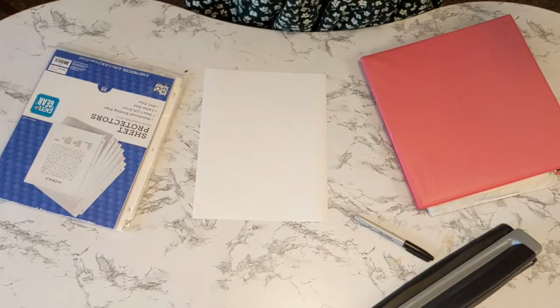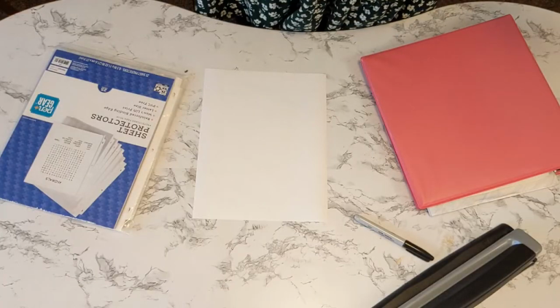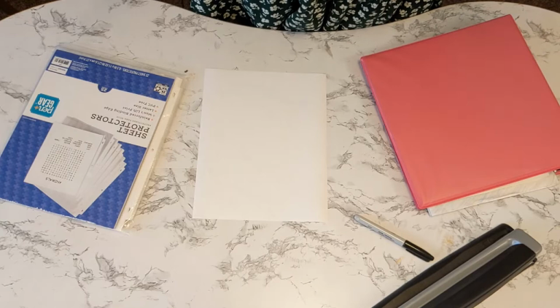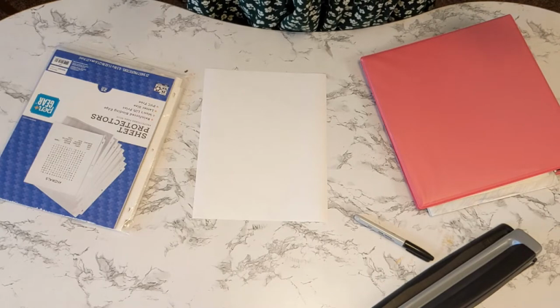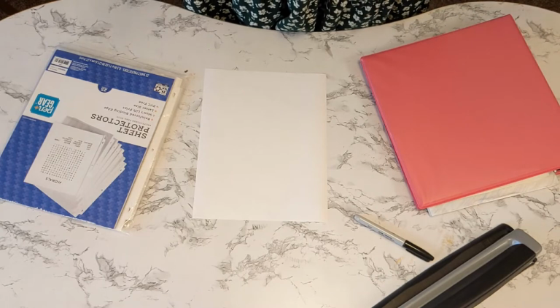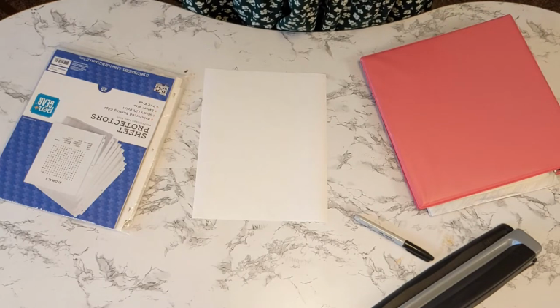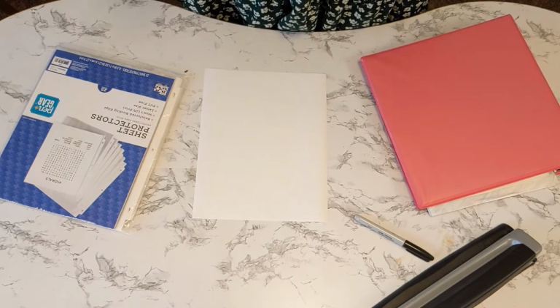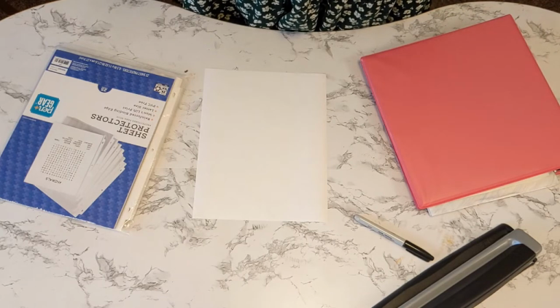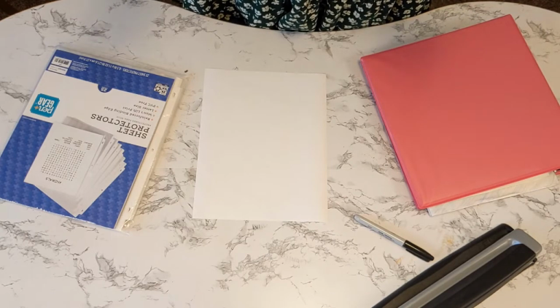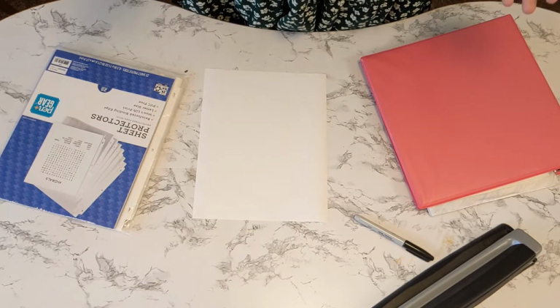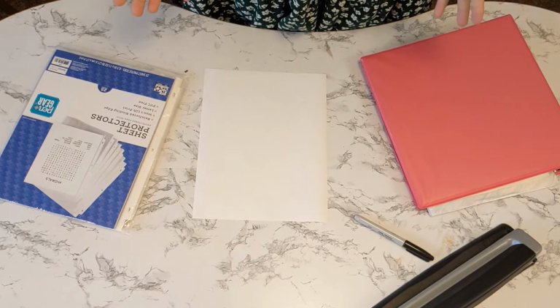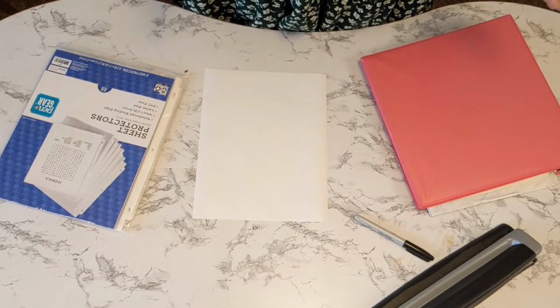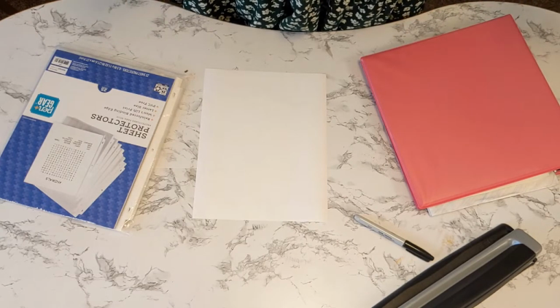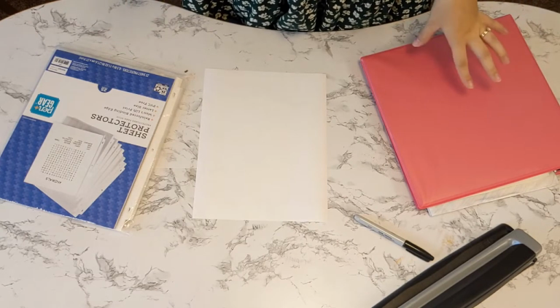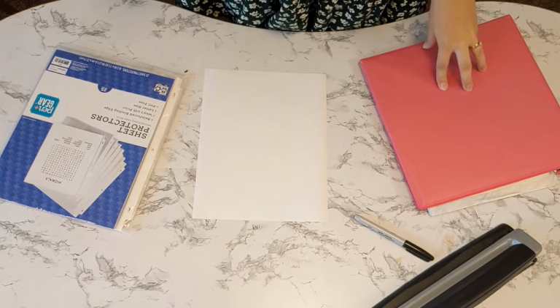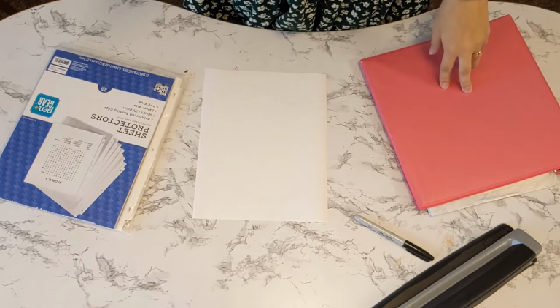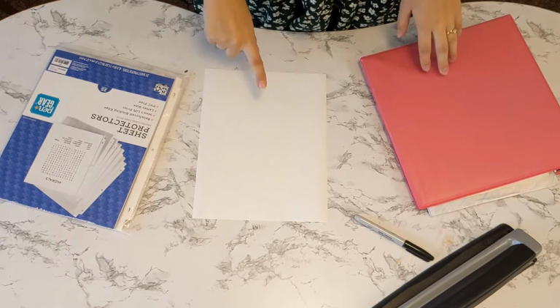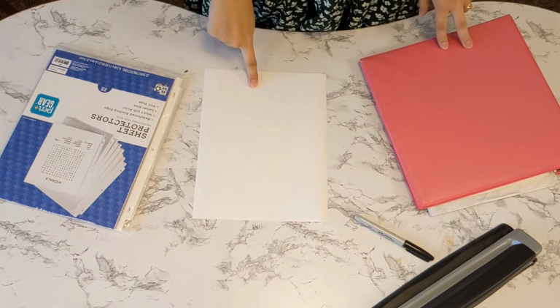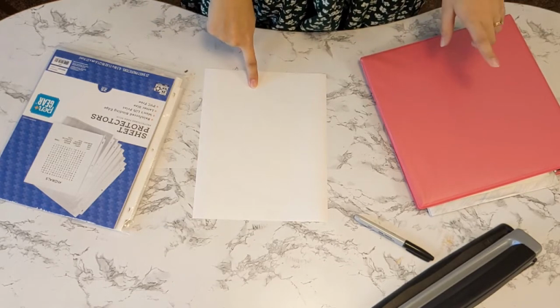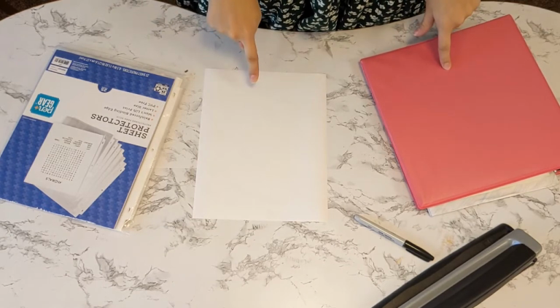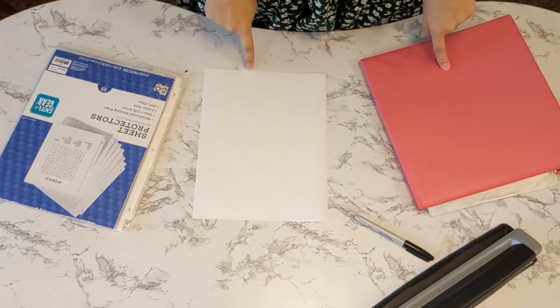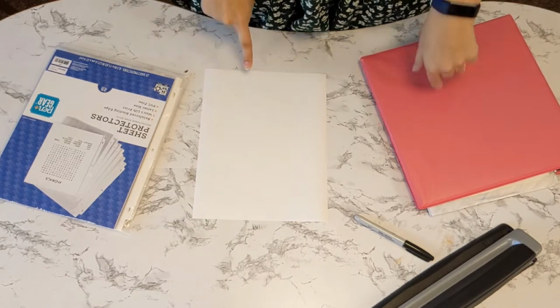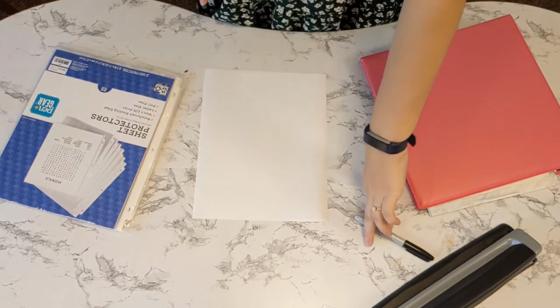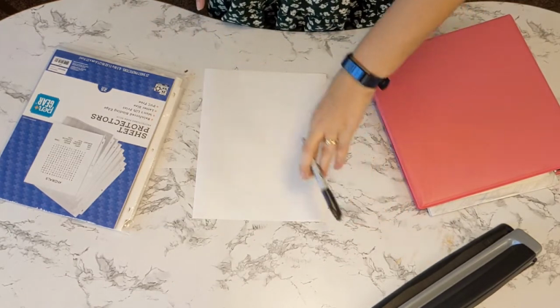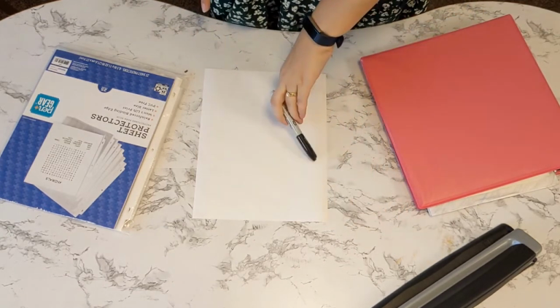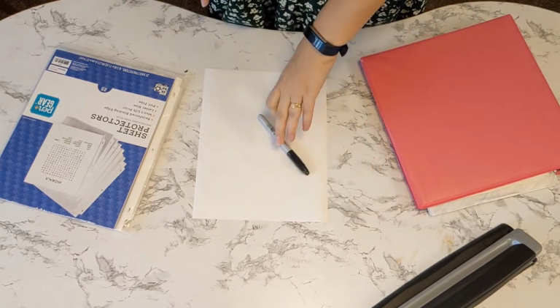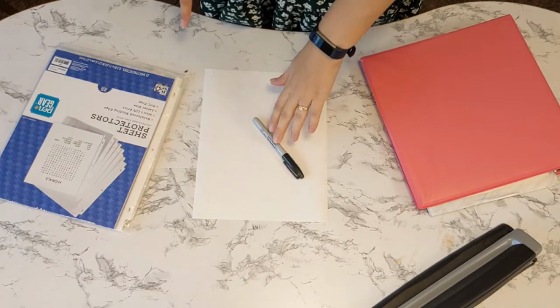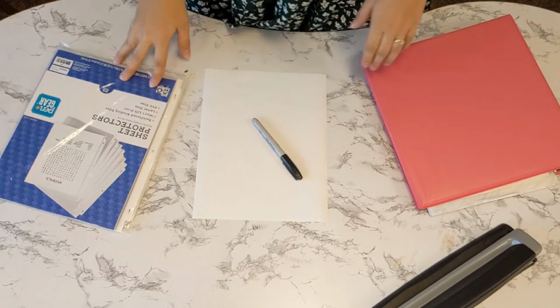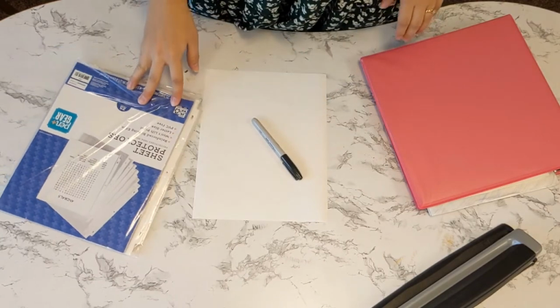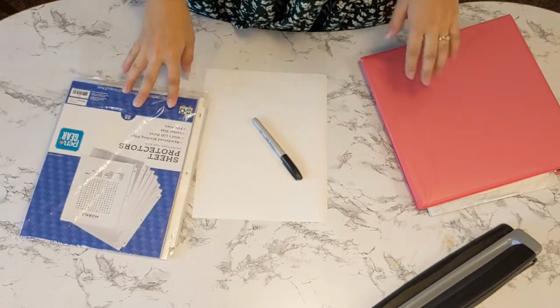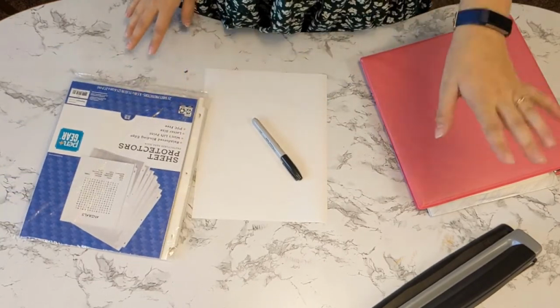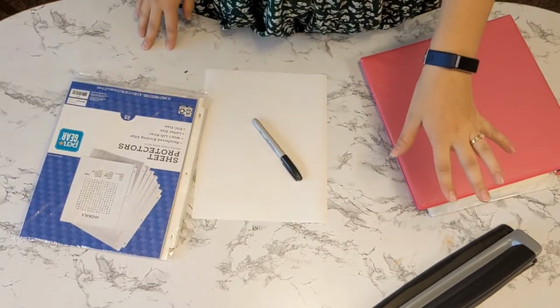What you're going to need for these memory binders are — of course memories — but then a binder, some paper so you can label your binder, a marker, sheet protectors, and a hole punch.